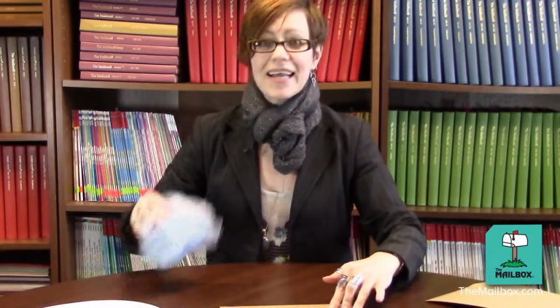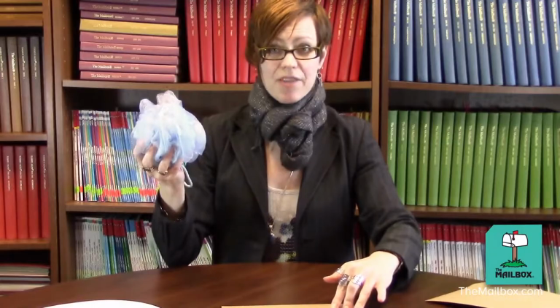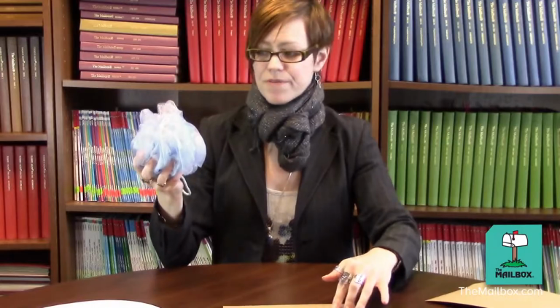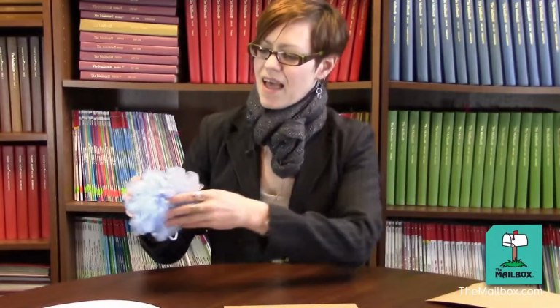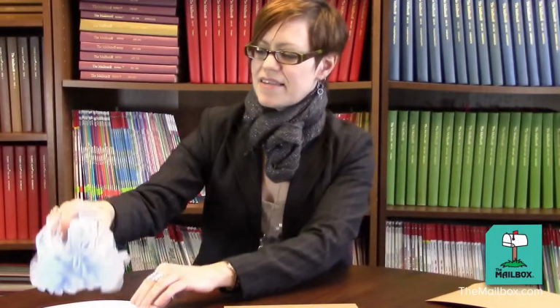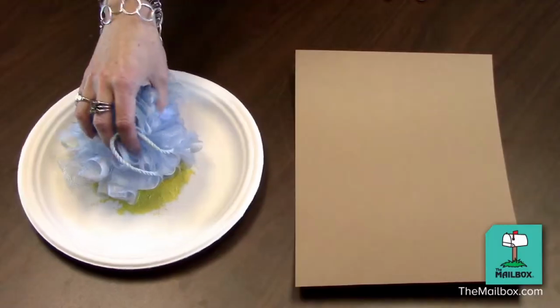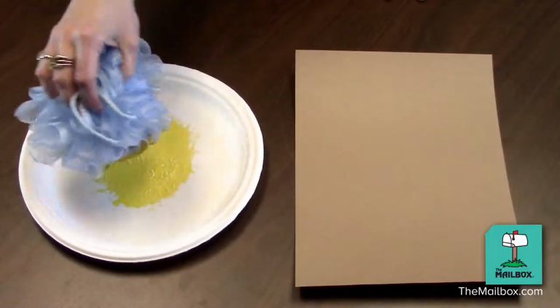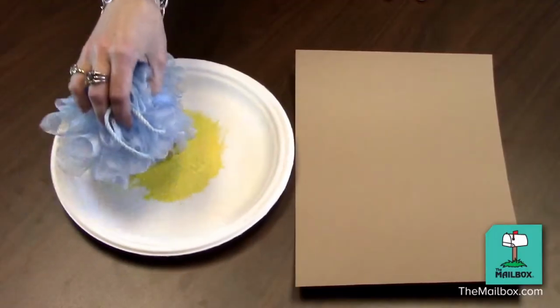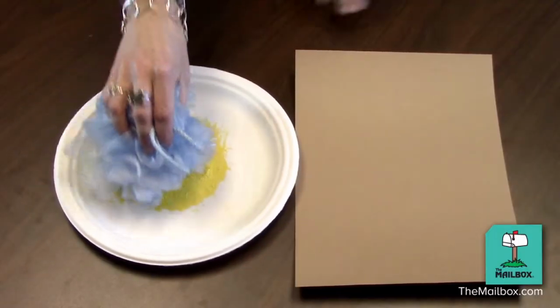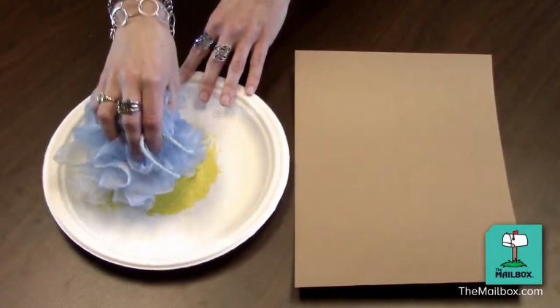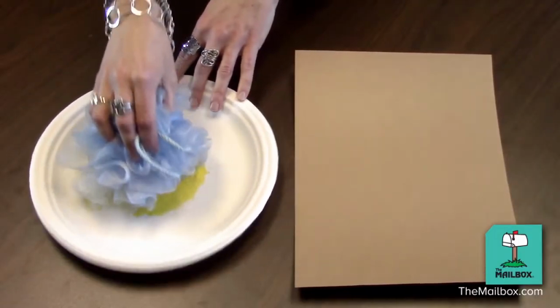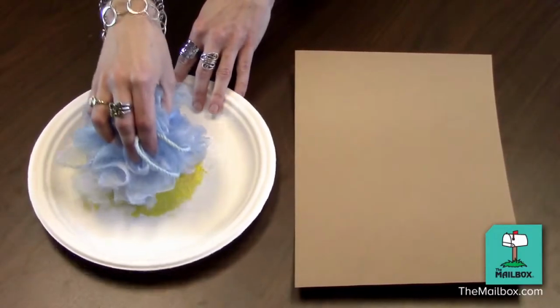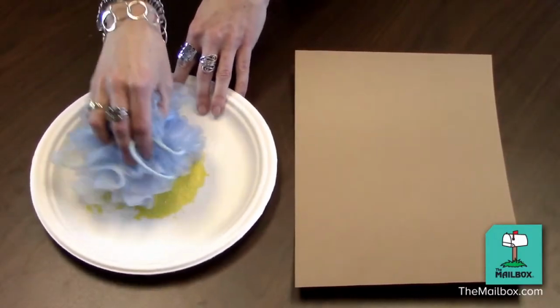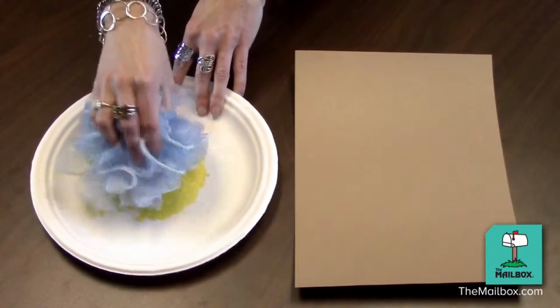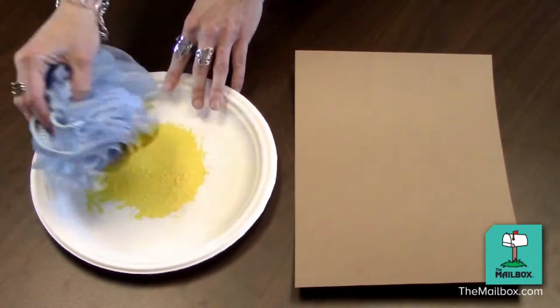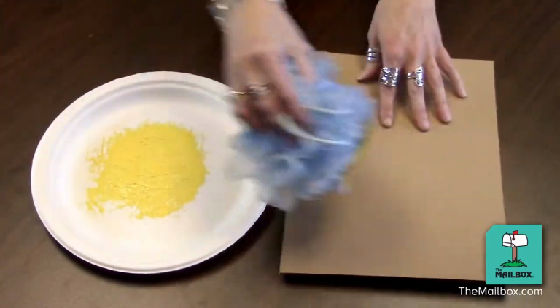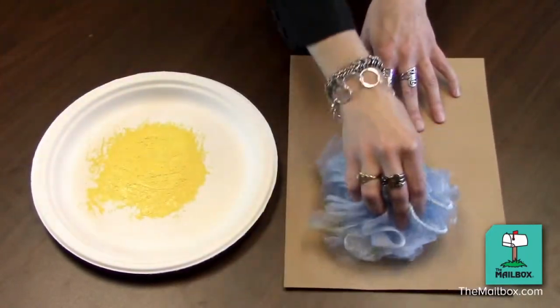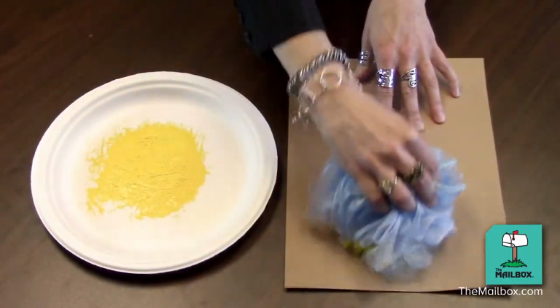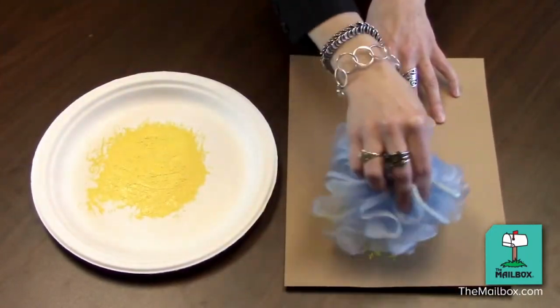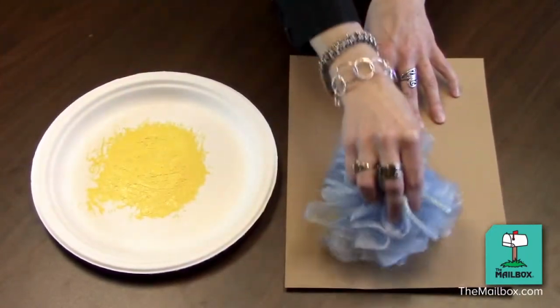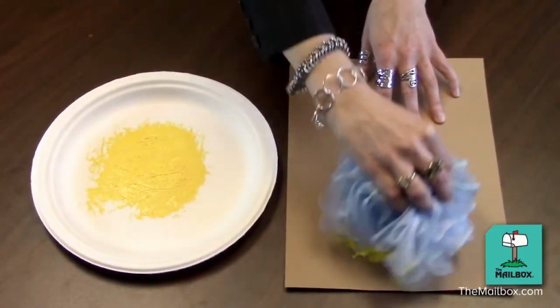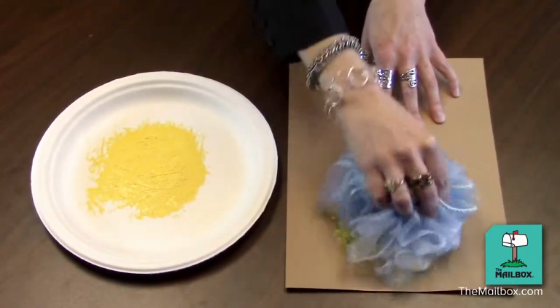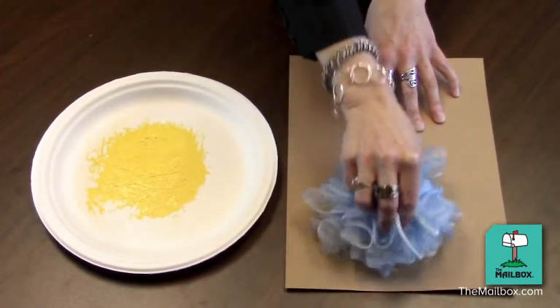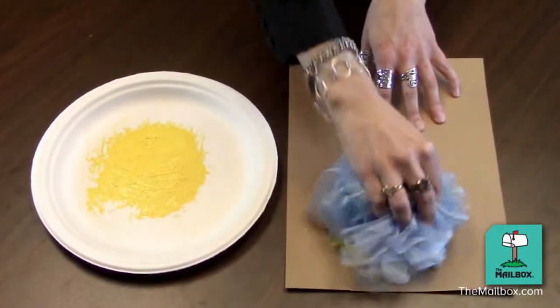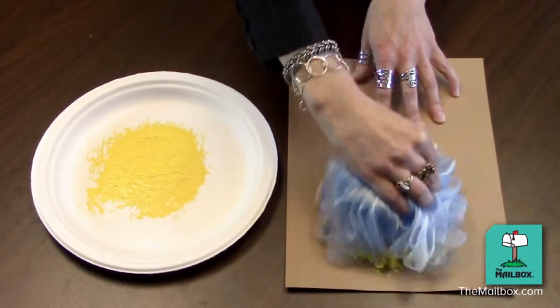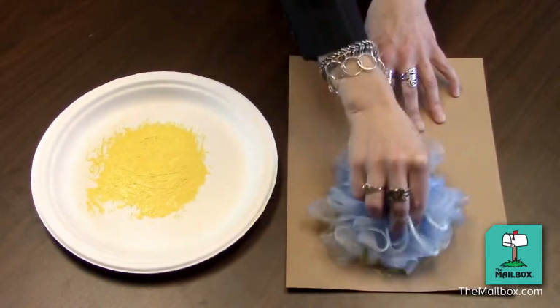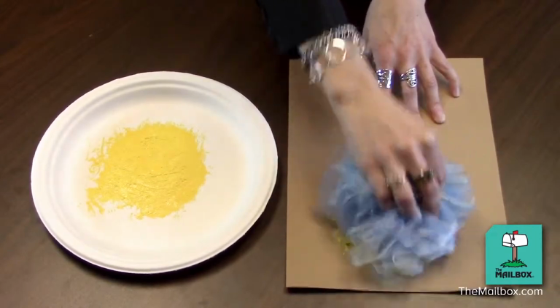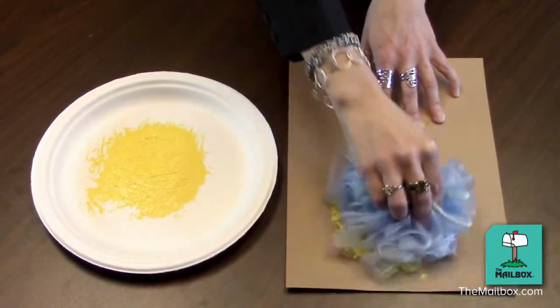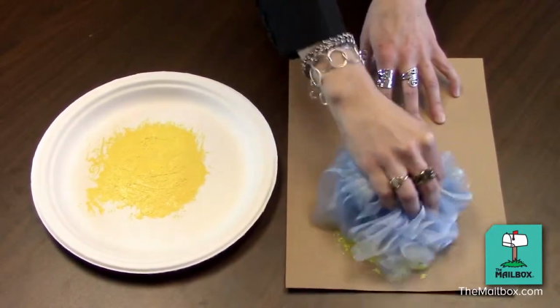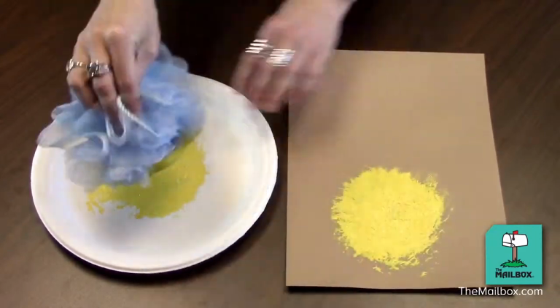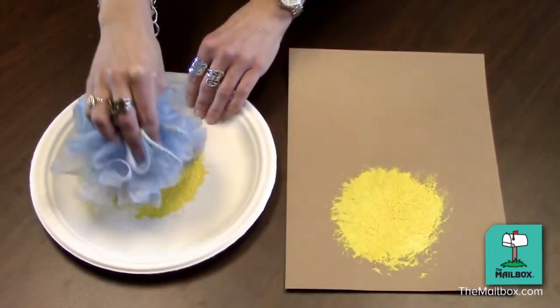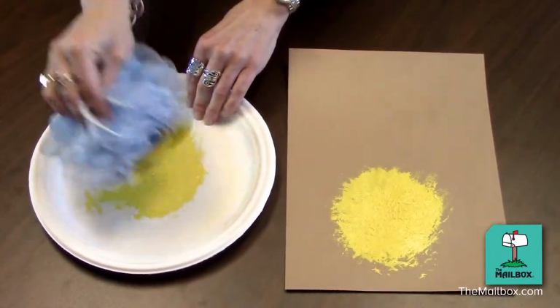Get a bath poof and then give it to a child and have them press it in paint. Then make prints on a sheet of paper. It's really nice if you move the poof around, because then you end up with these nice, puffy-looking prints.